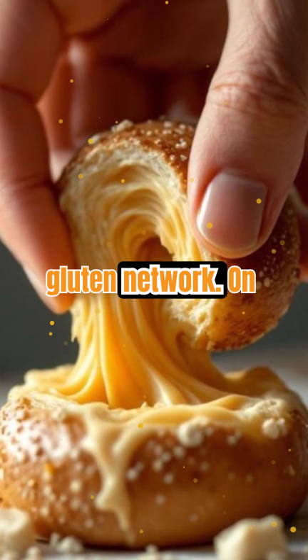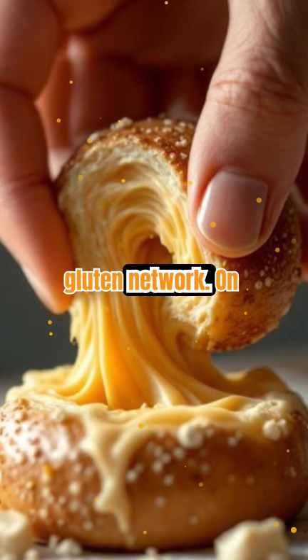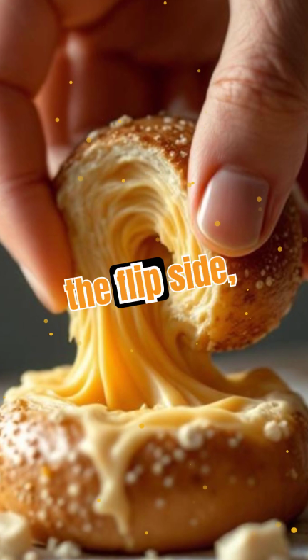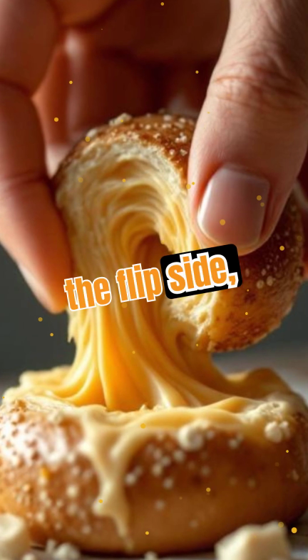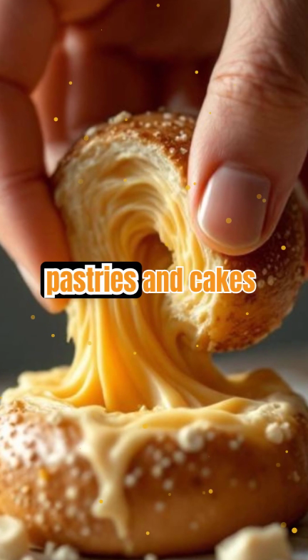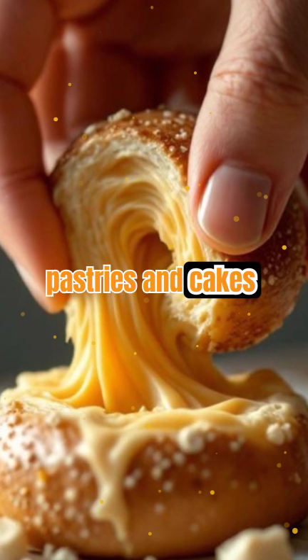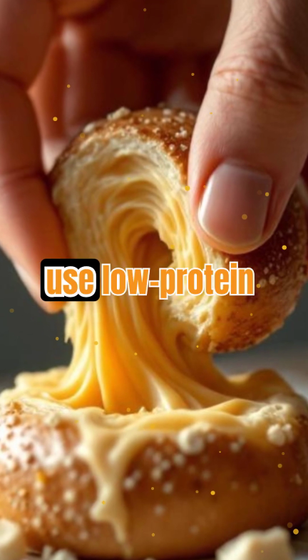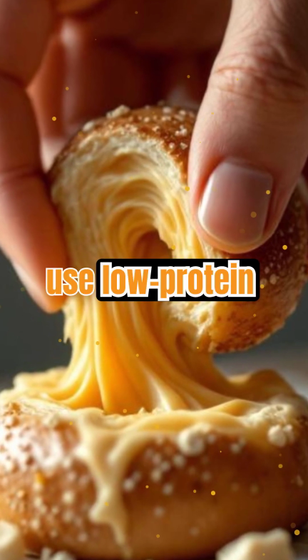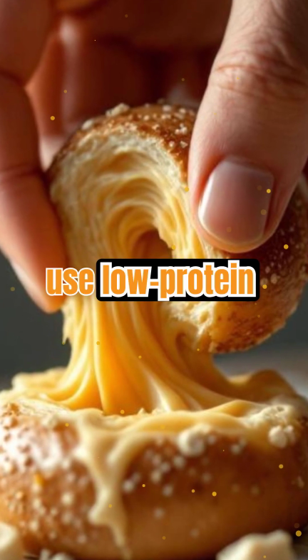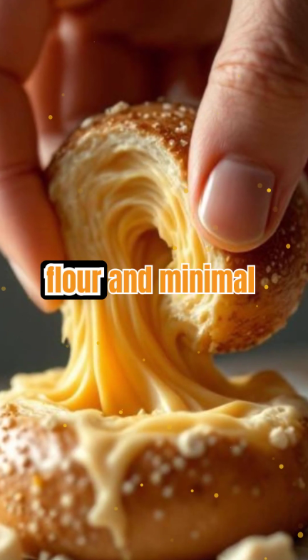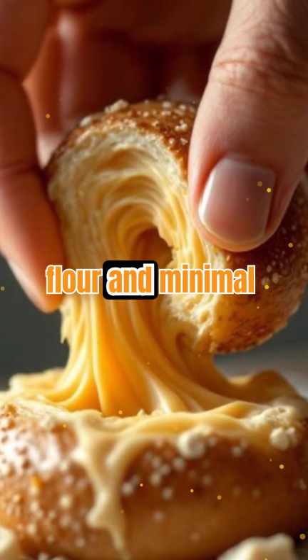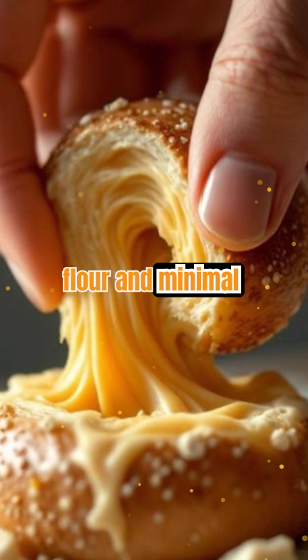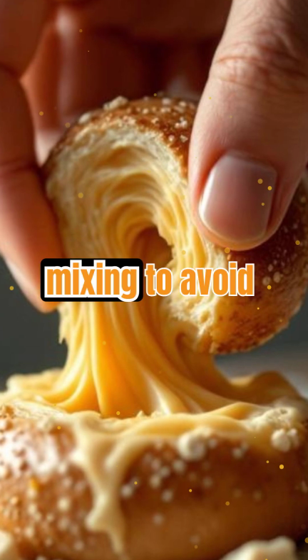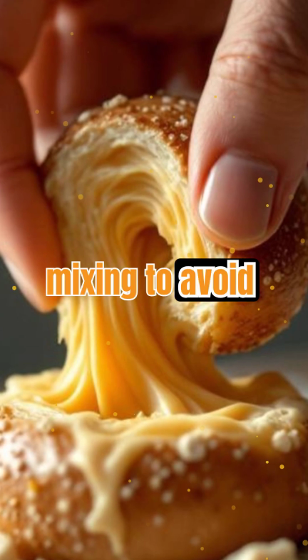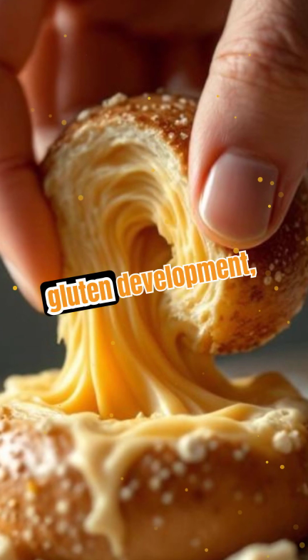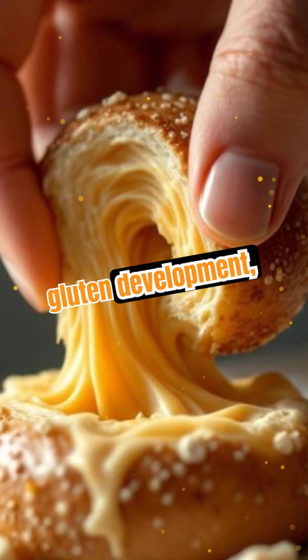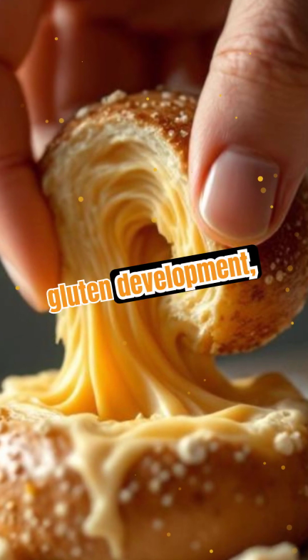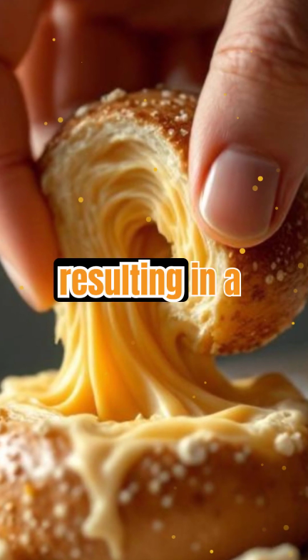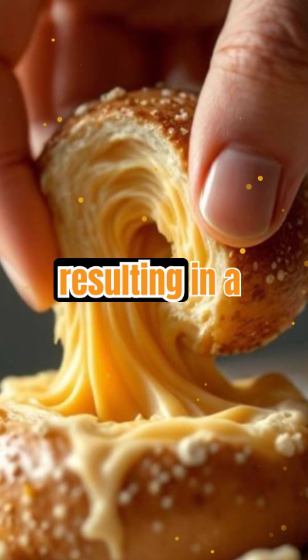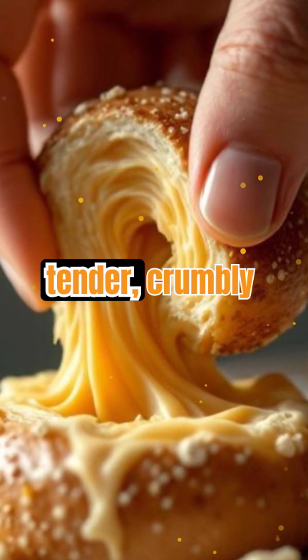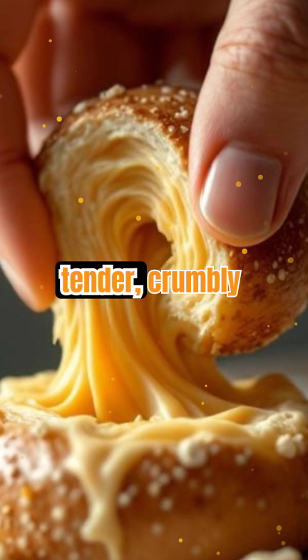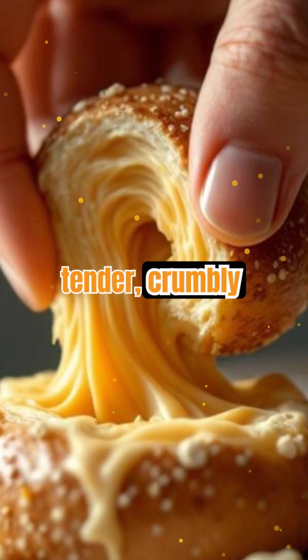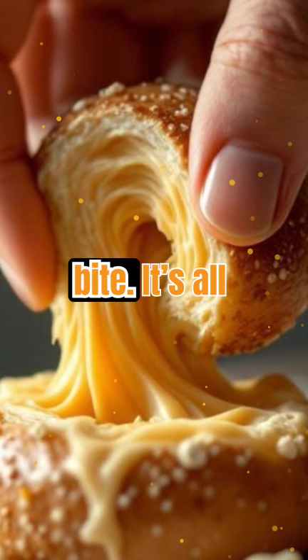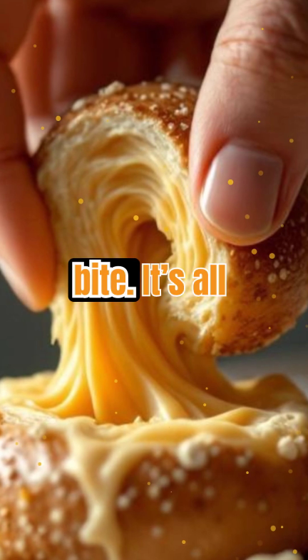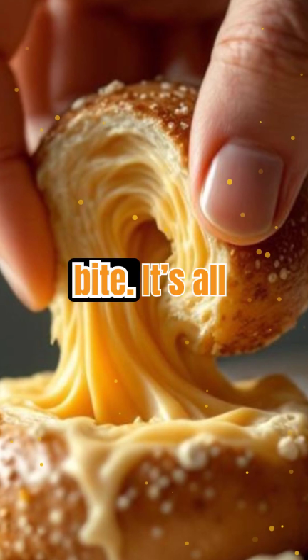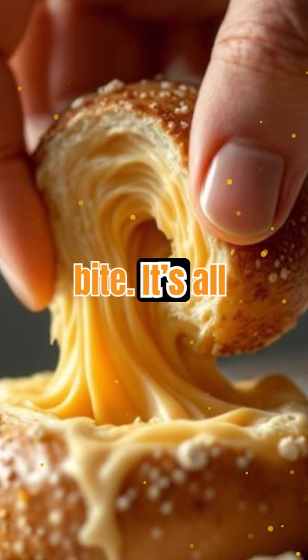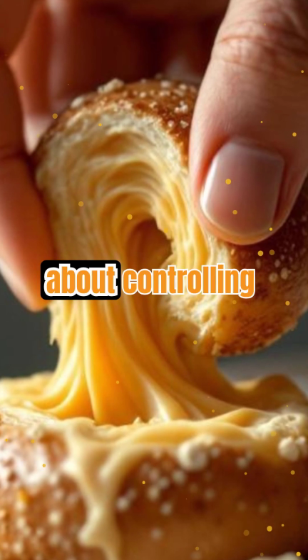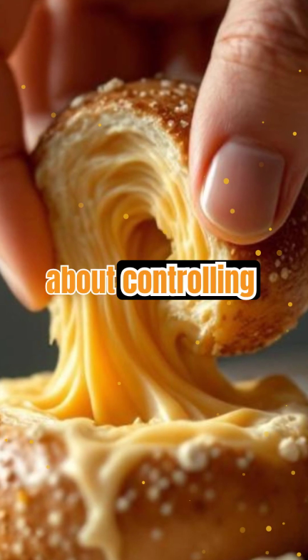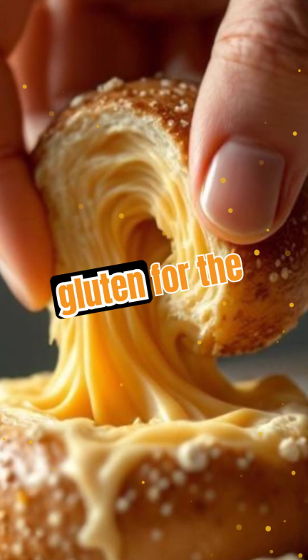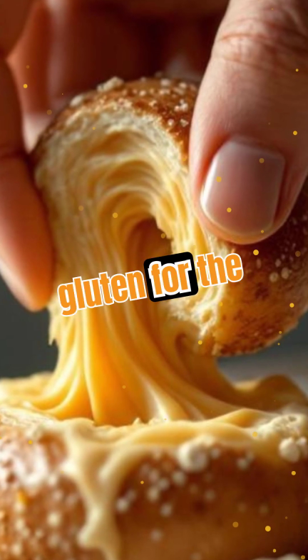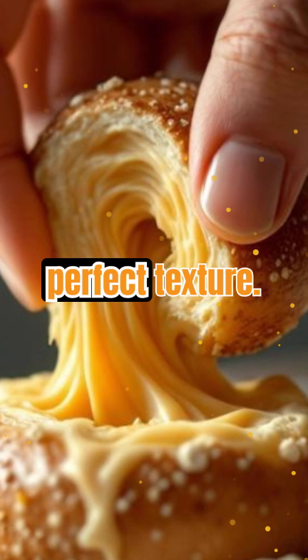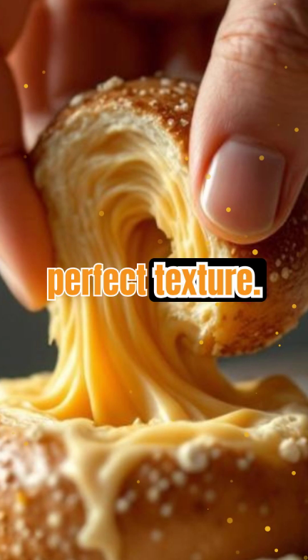On the flip side, pastries and cakes use low-protein flour and minimal mixing to avoid gluten development, resulting in a tender, crumbly bite. It's all about controlling gluten for the perfect texture.